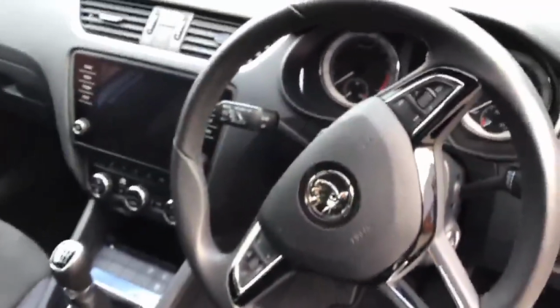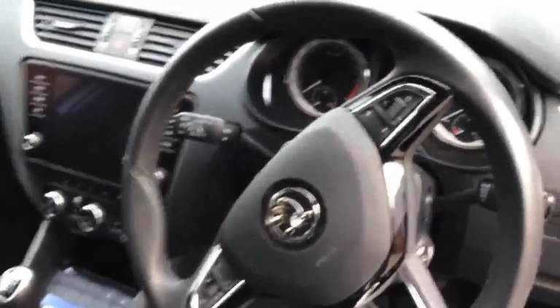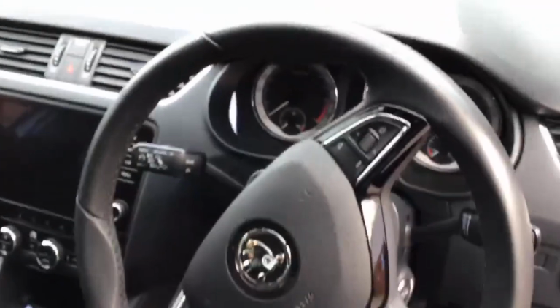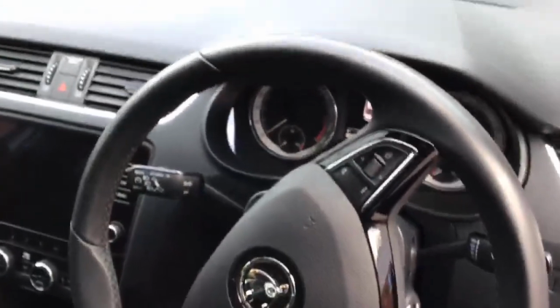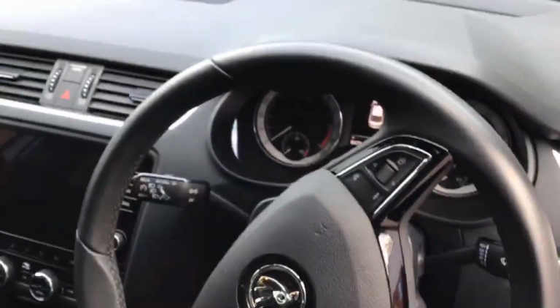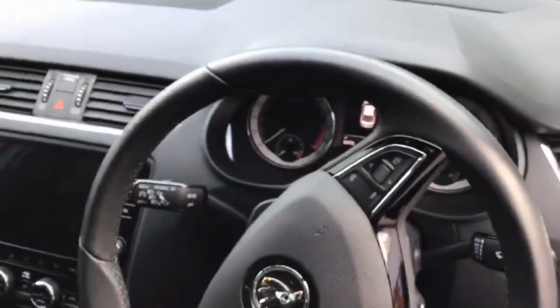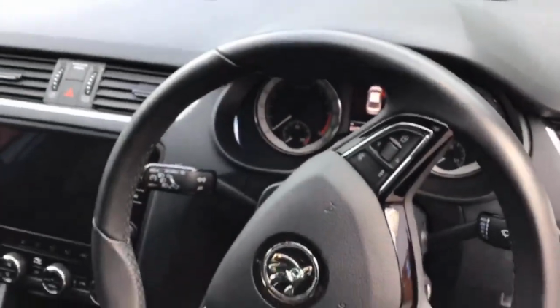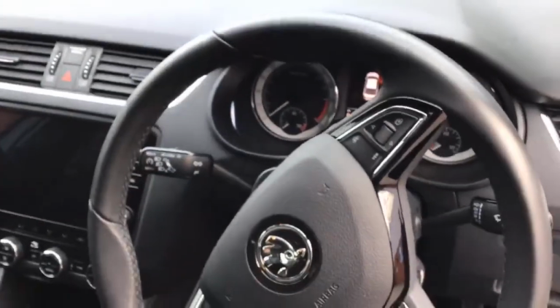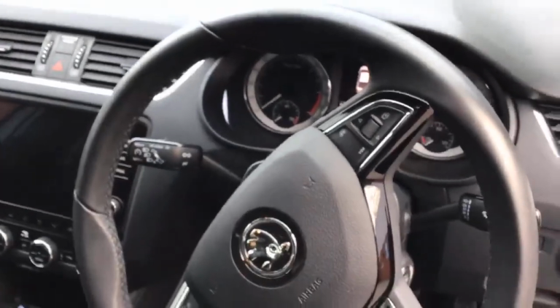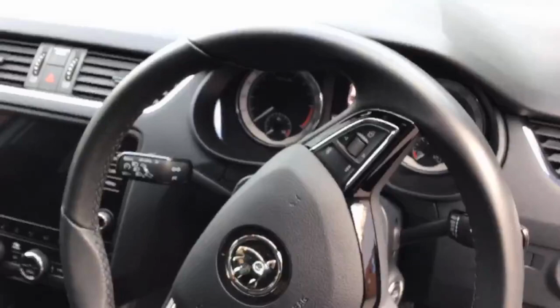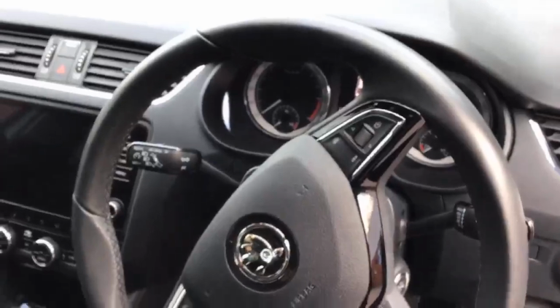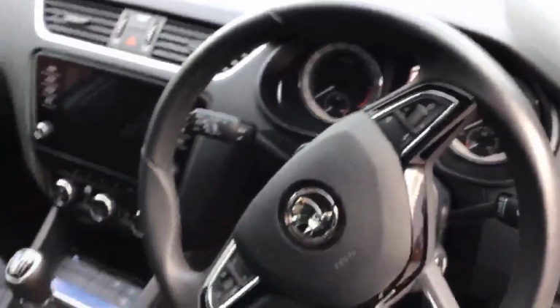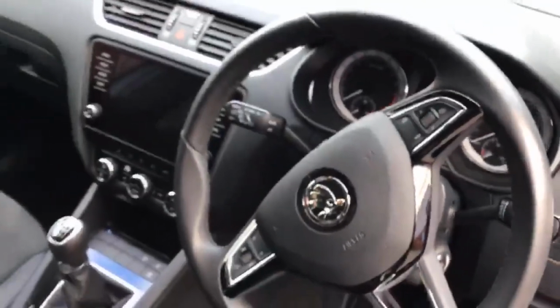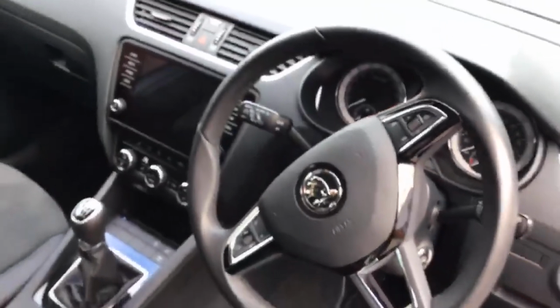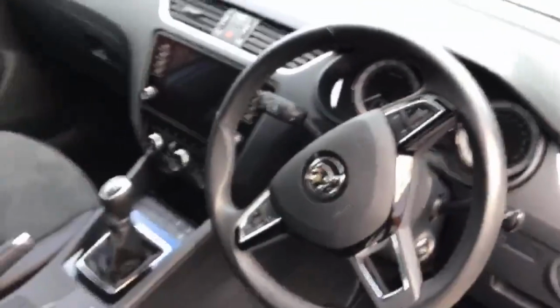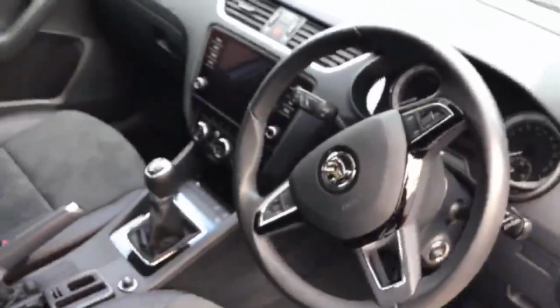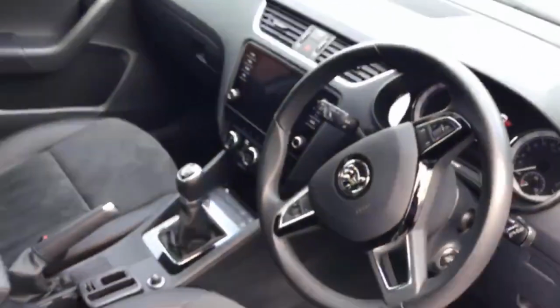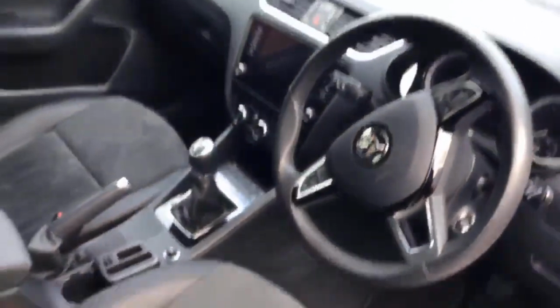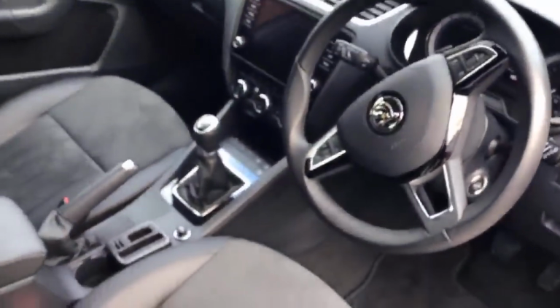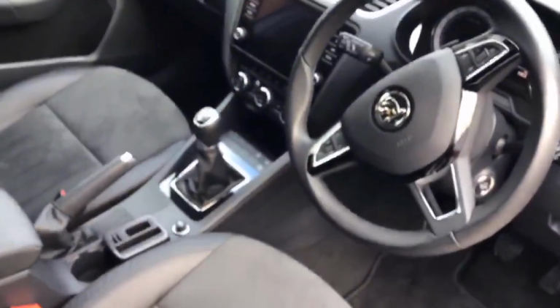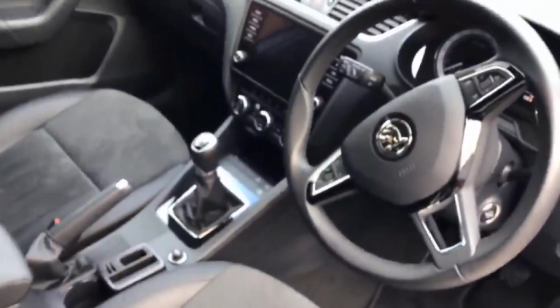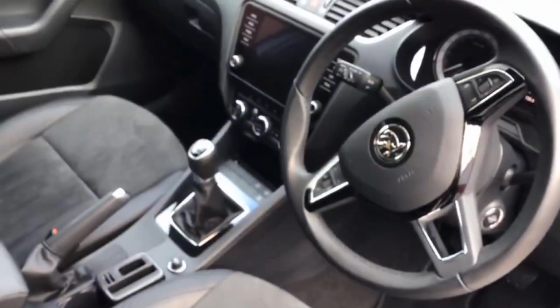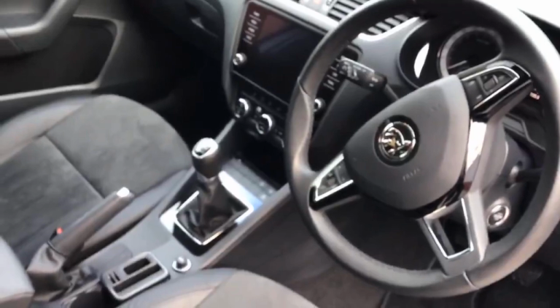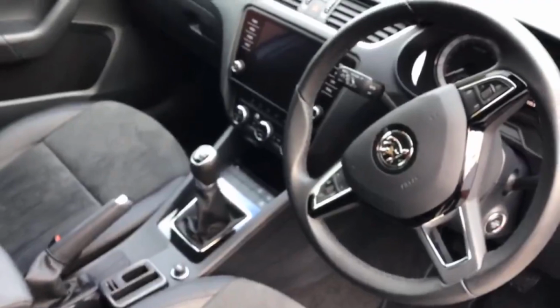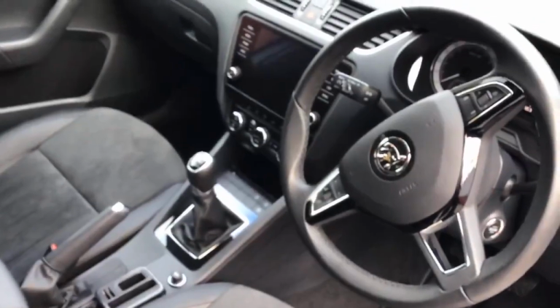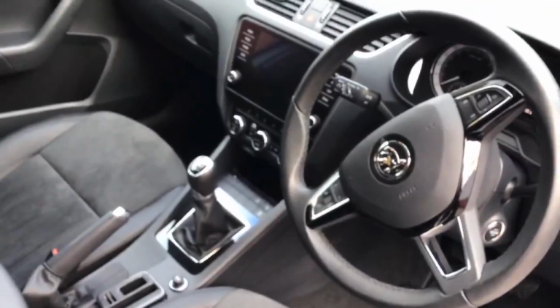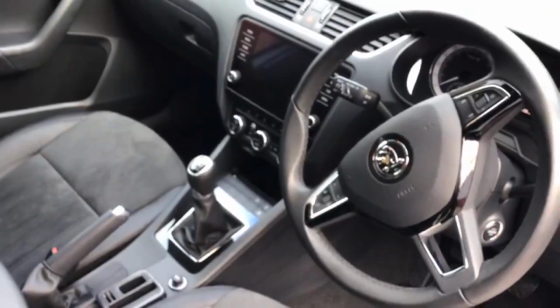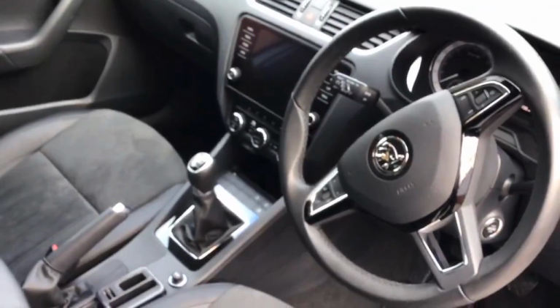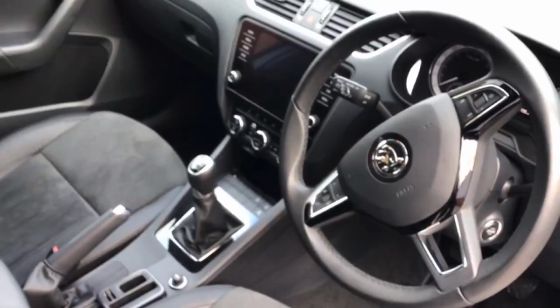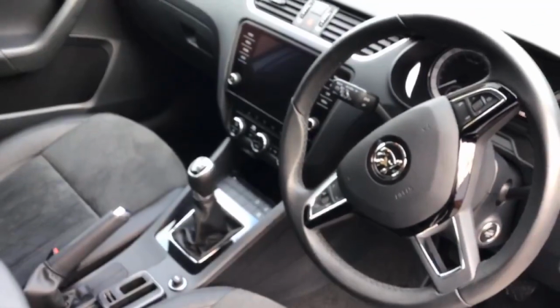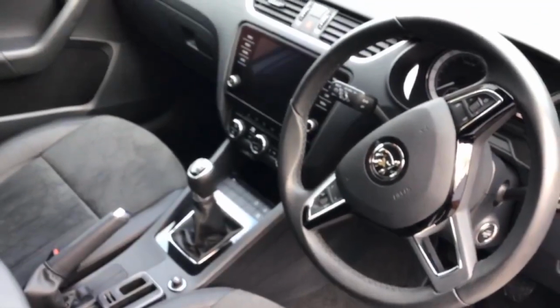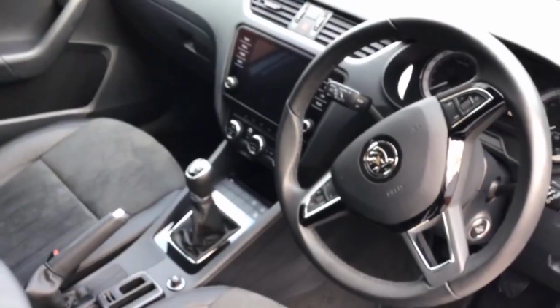This car has done 8,479 miles. It also comes with satellite navigation, cruise control, DAB radio and Bluetooth, and dual zone climate control.